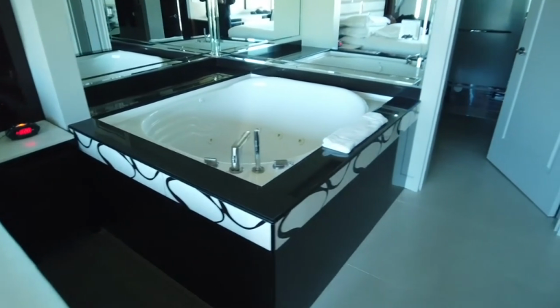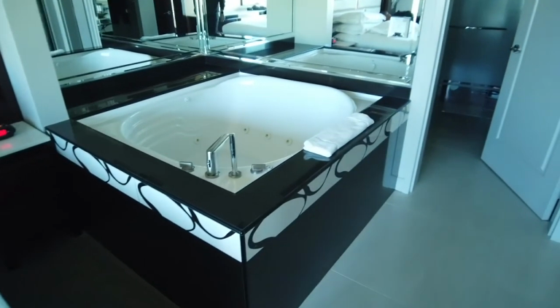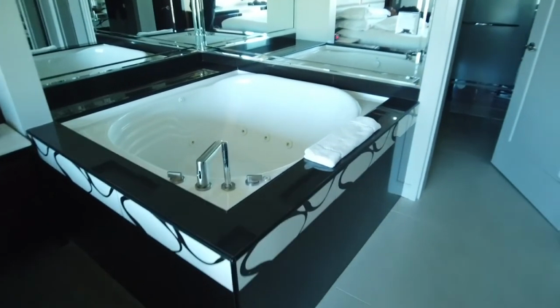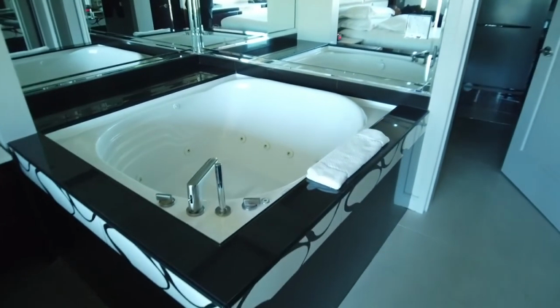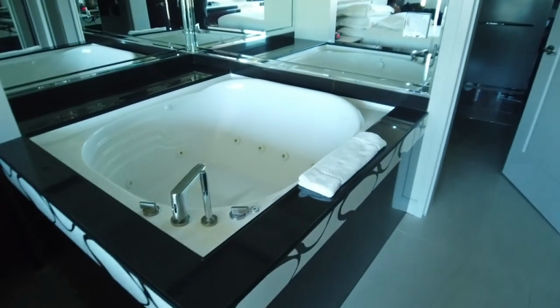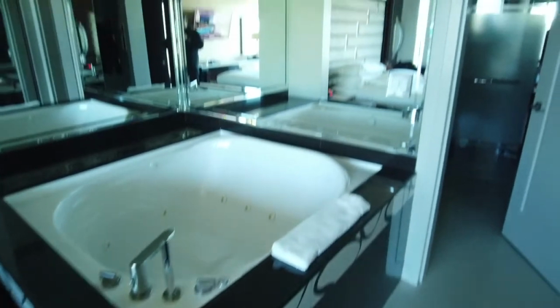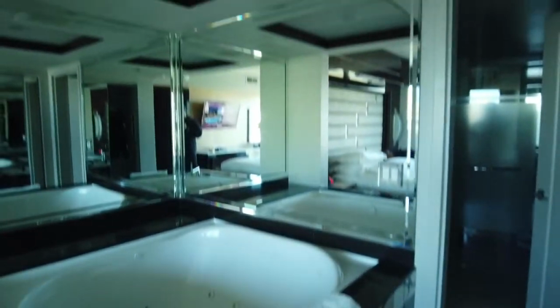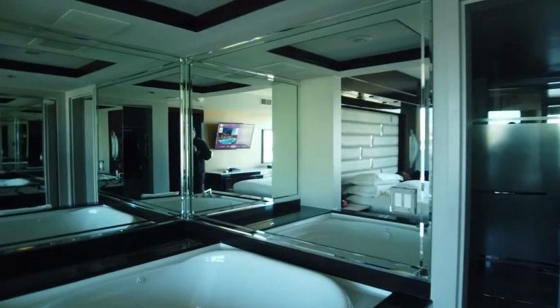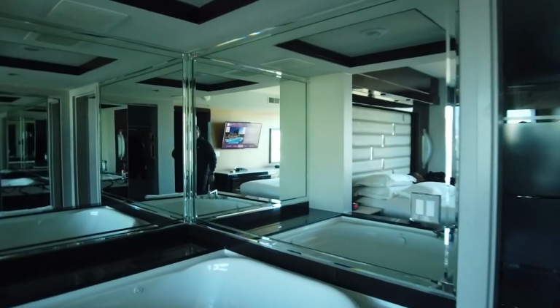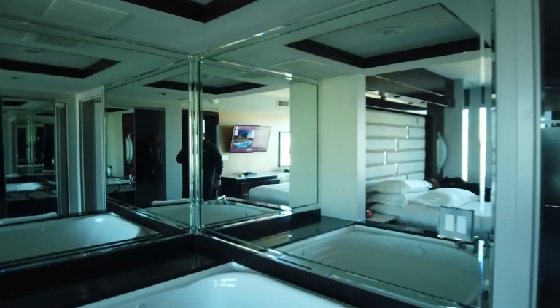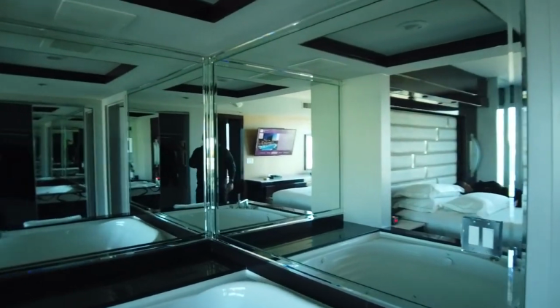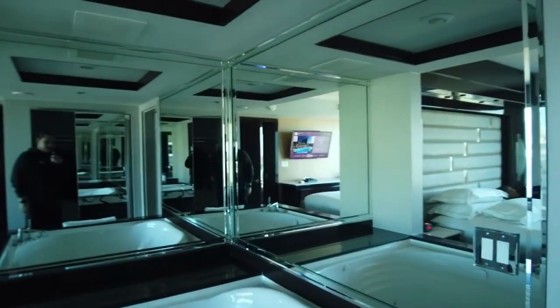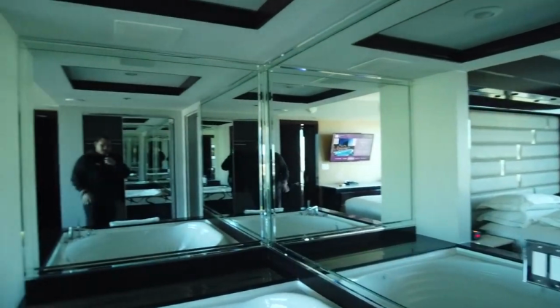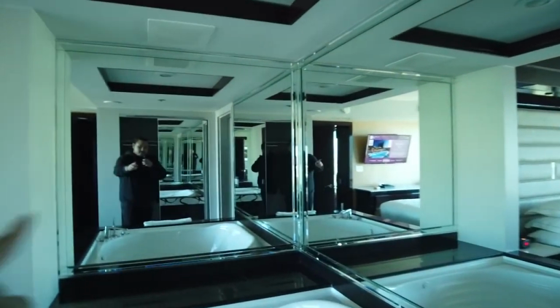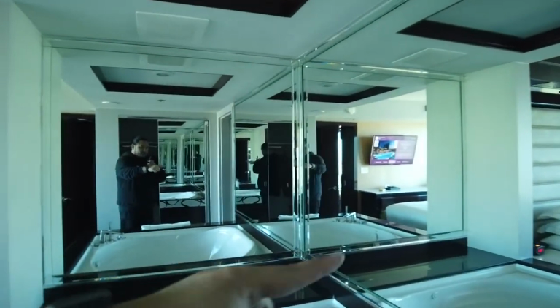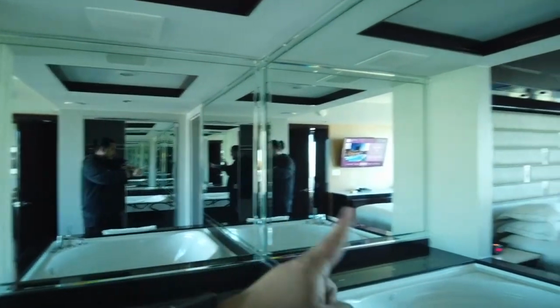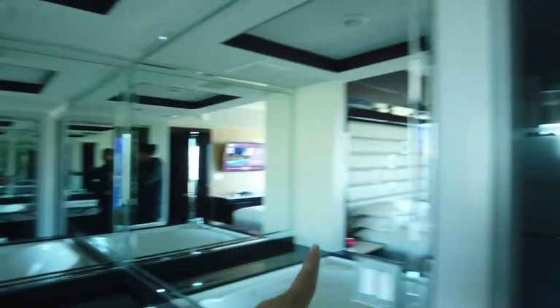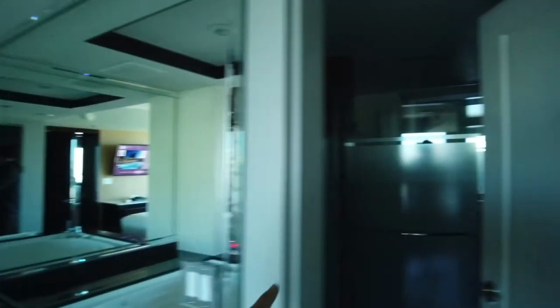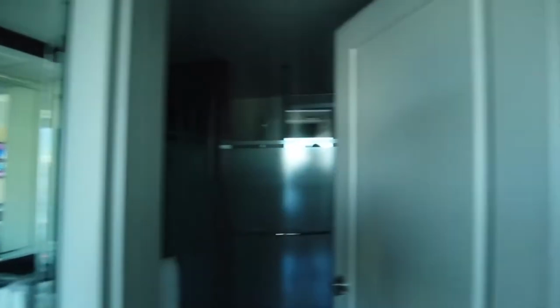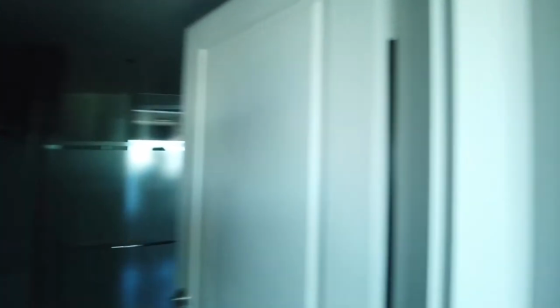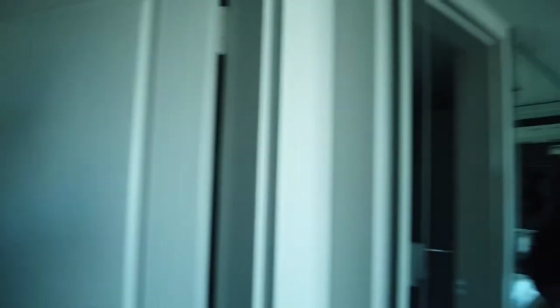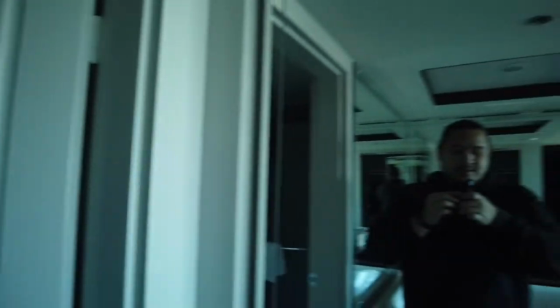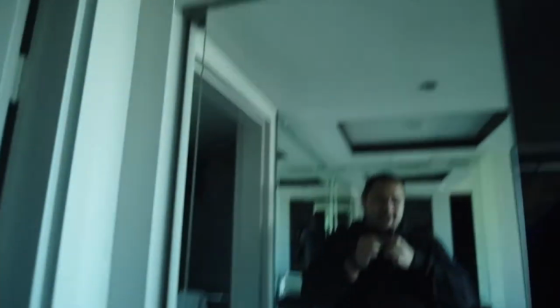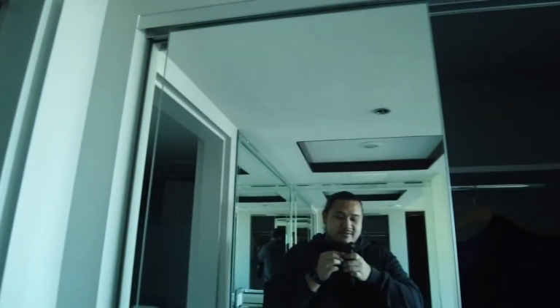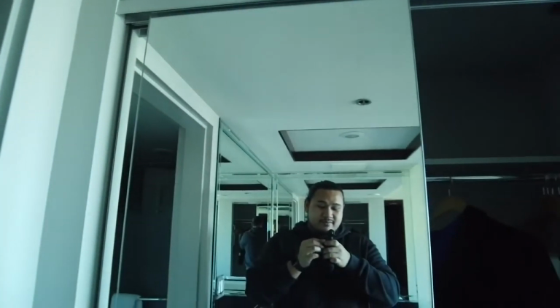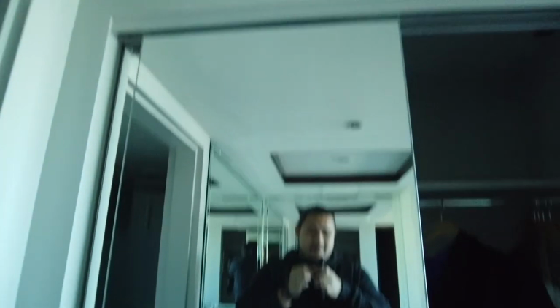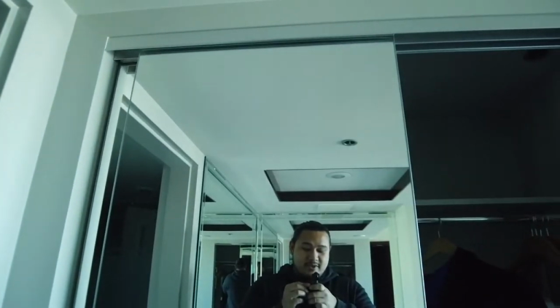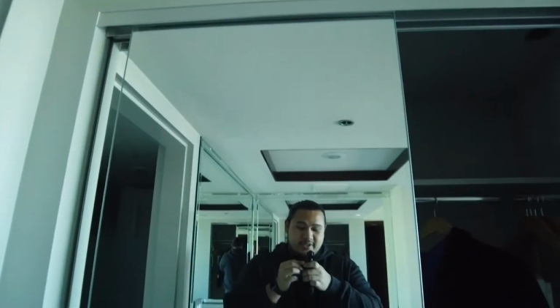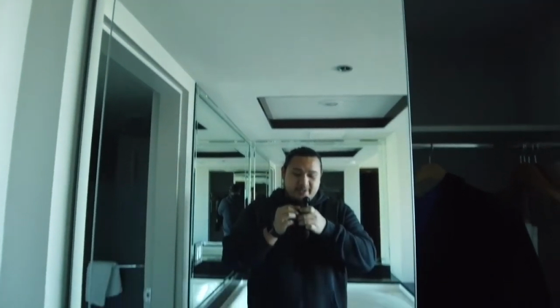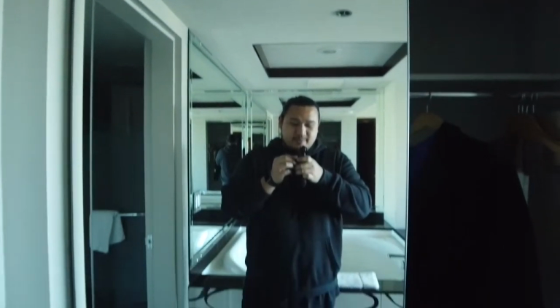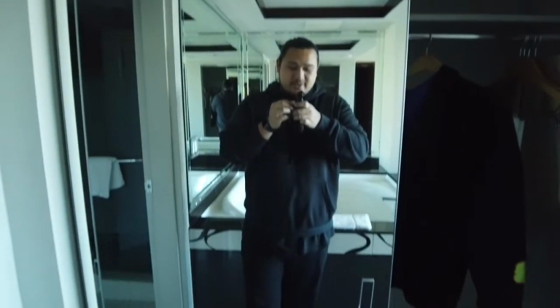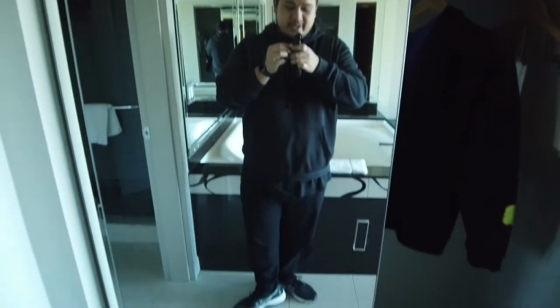Instead of a couch, this room has a jacuzzi, which is great for relaxing after those long Vegas walks. And there are mirrors everywhere in this room.